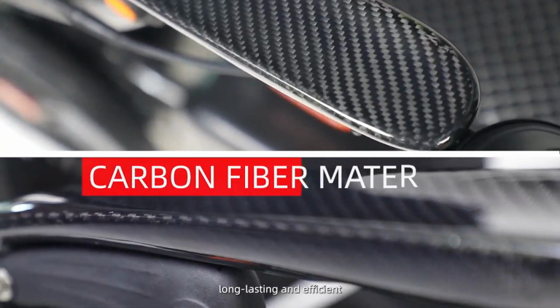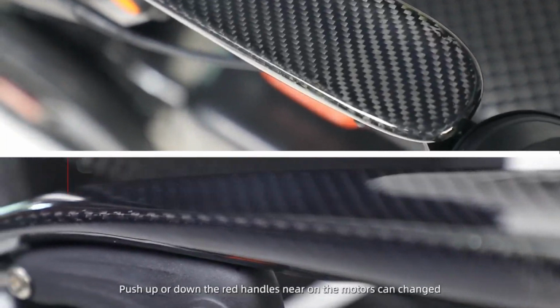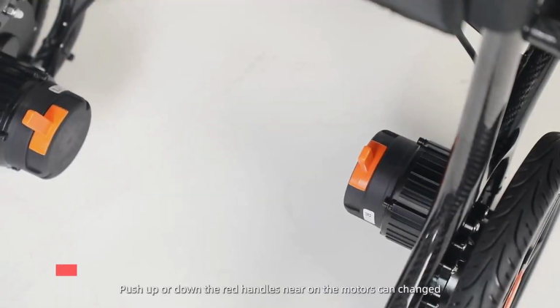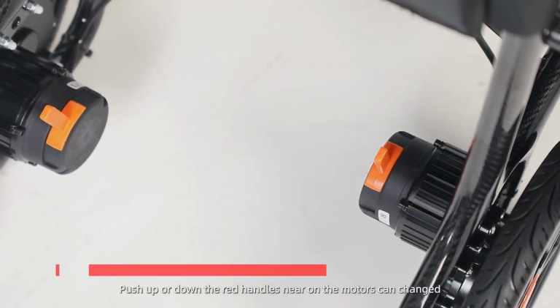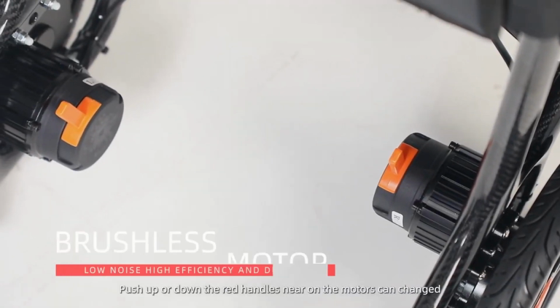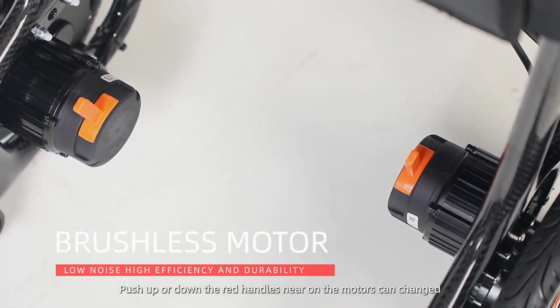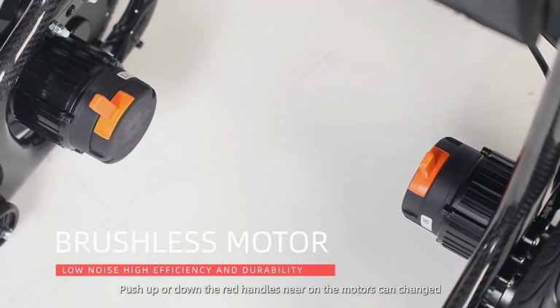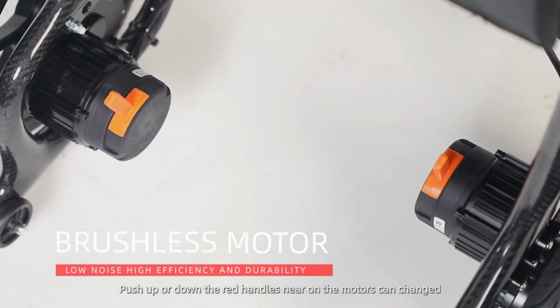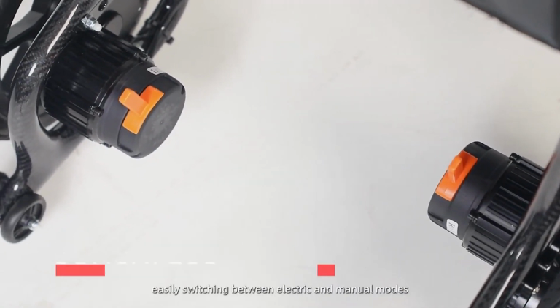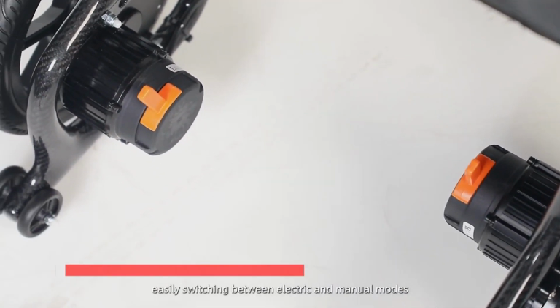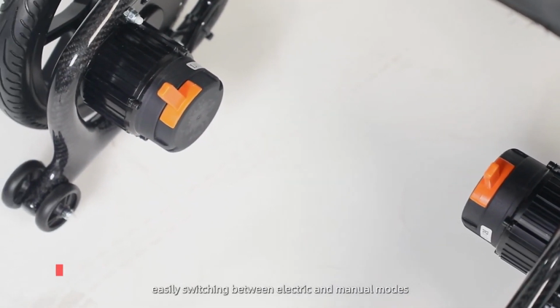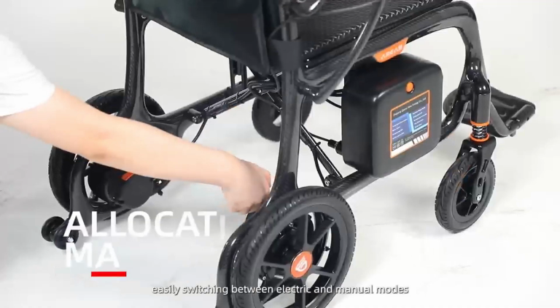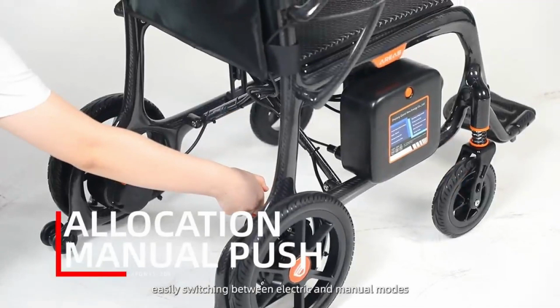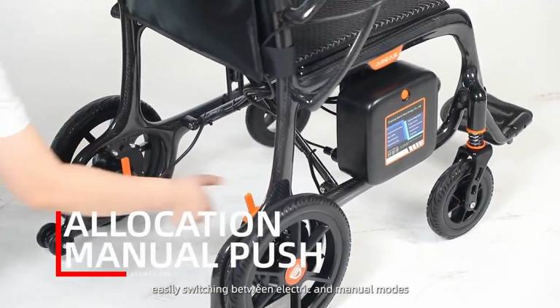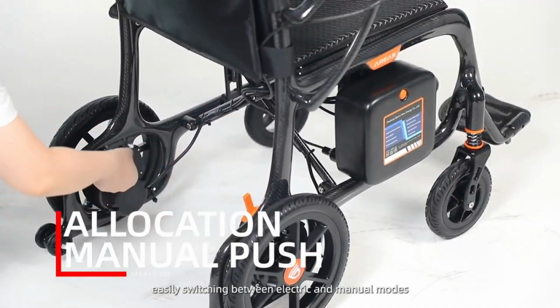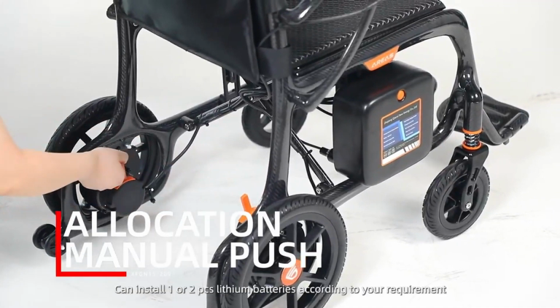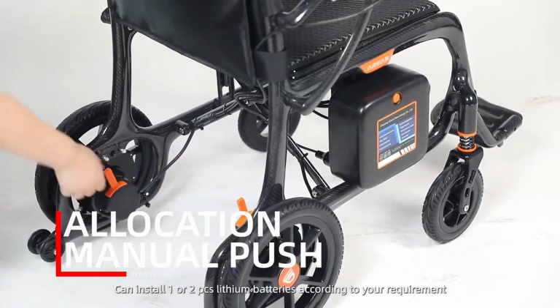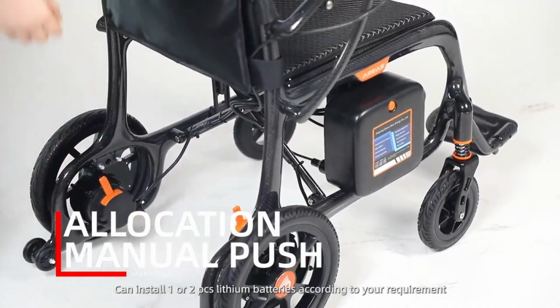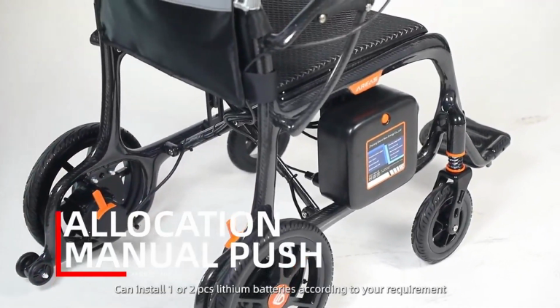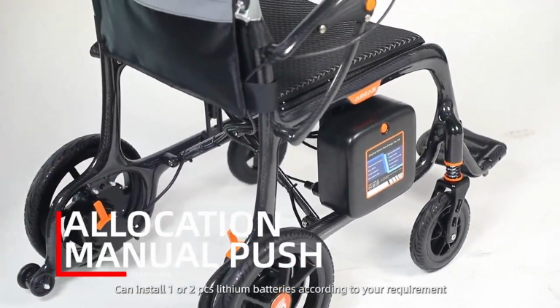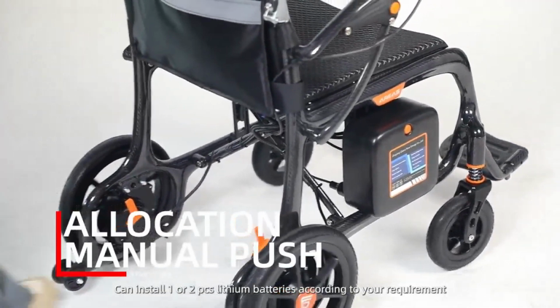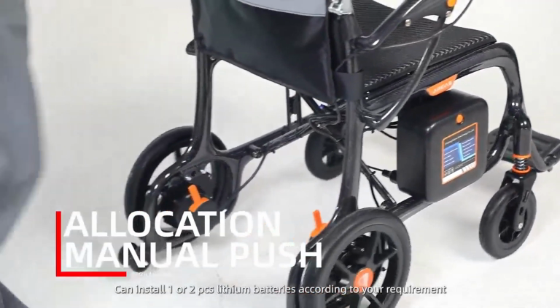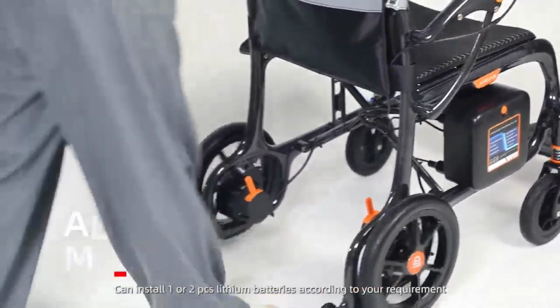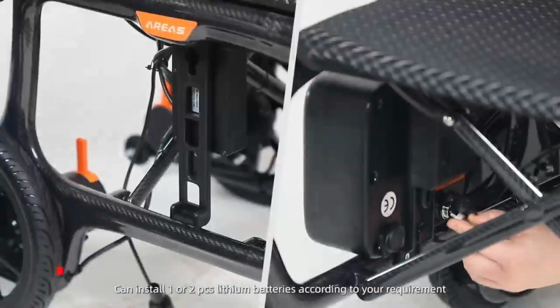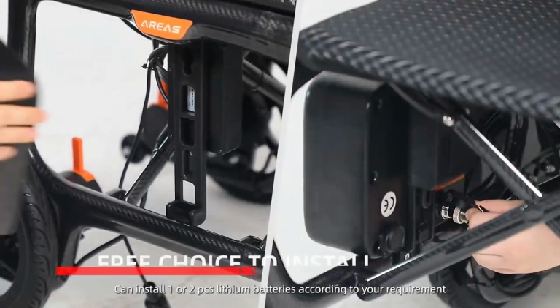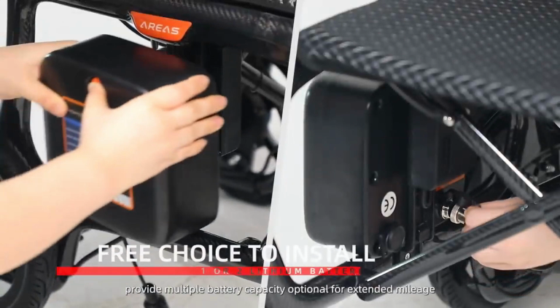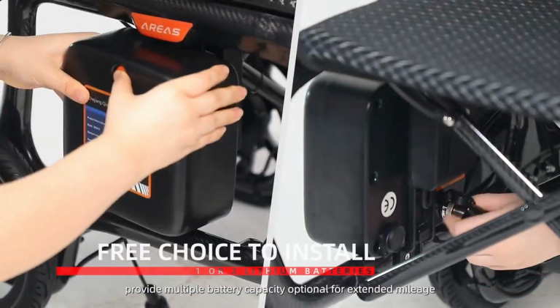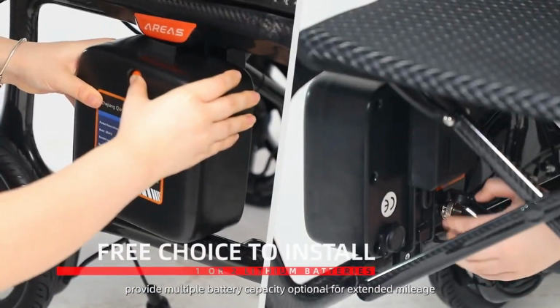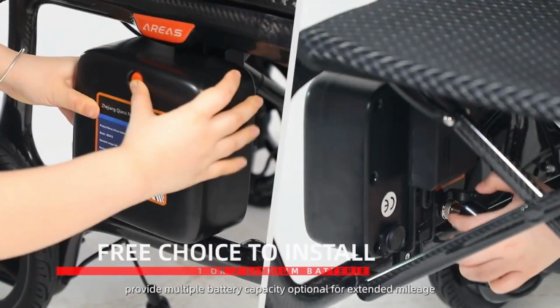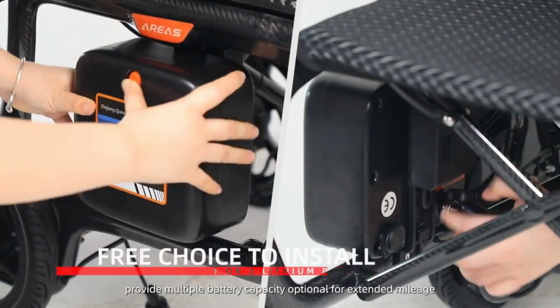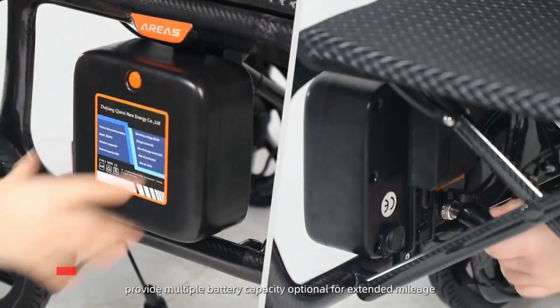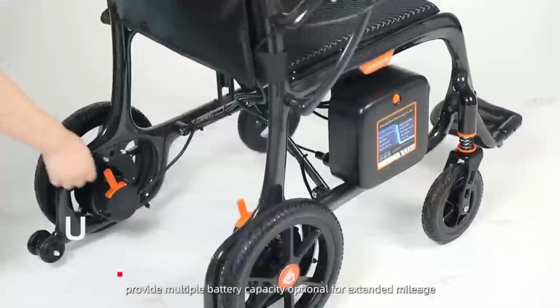Push up or down the red handles near the motors to switch easily between electric and manual modes. Can install one or two lithium batteries according to your requirements, with multiple battery capacity options for extended mileage.